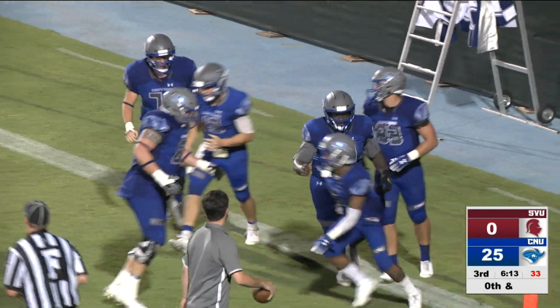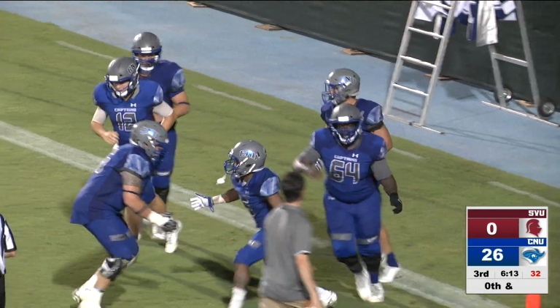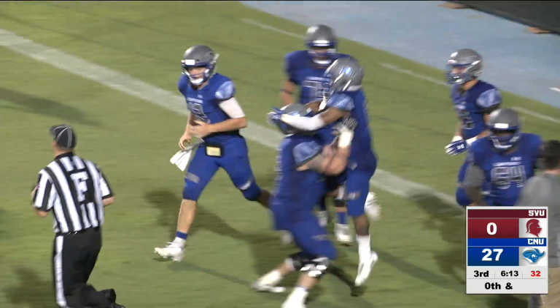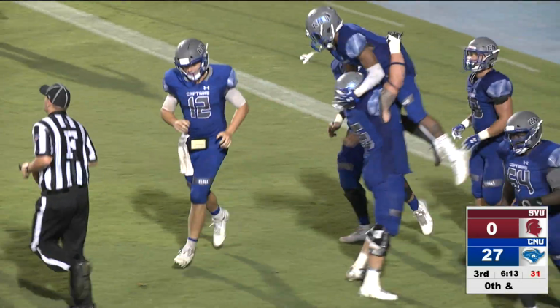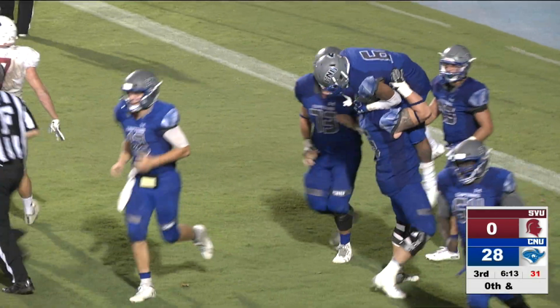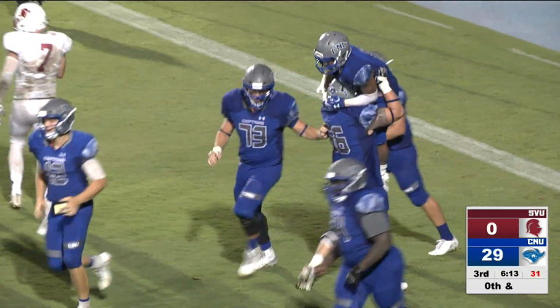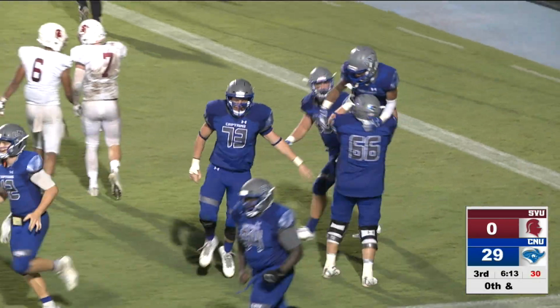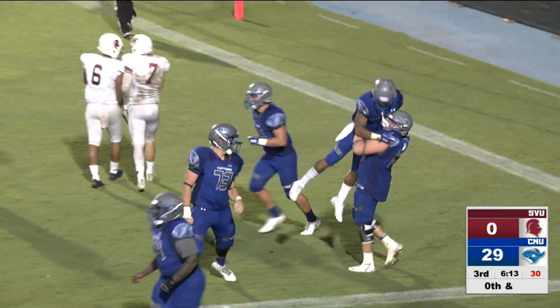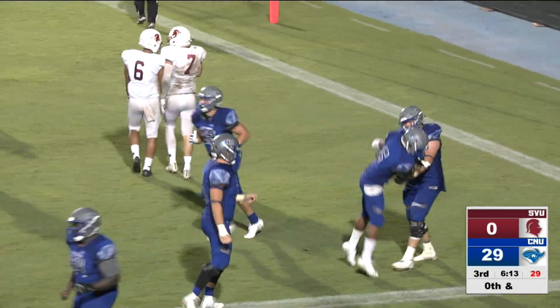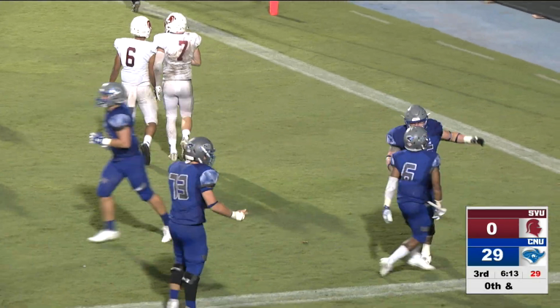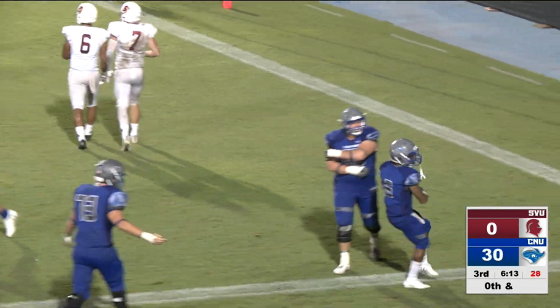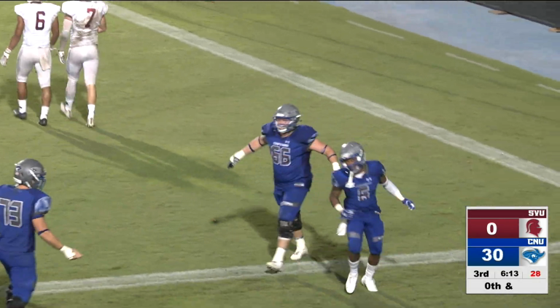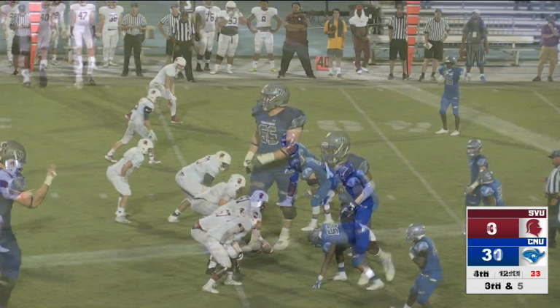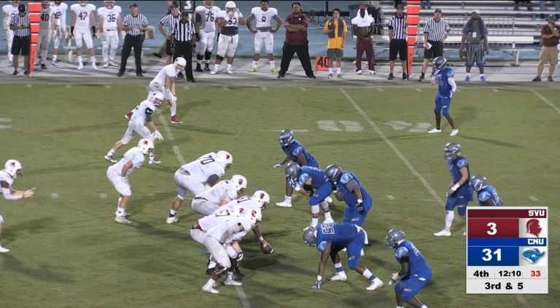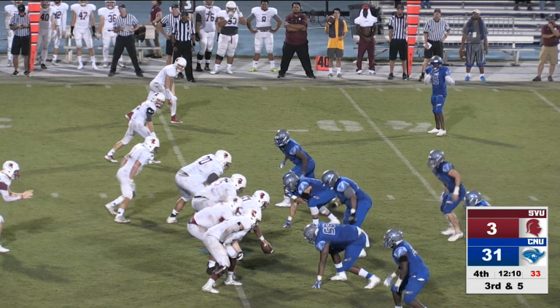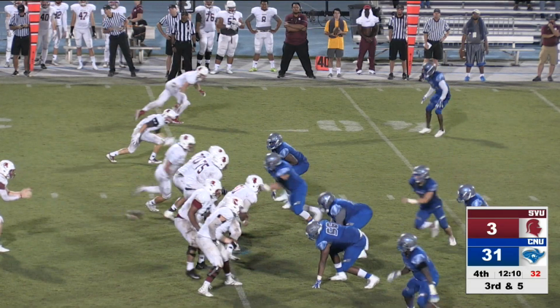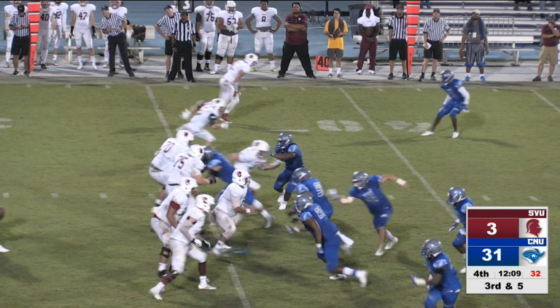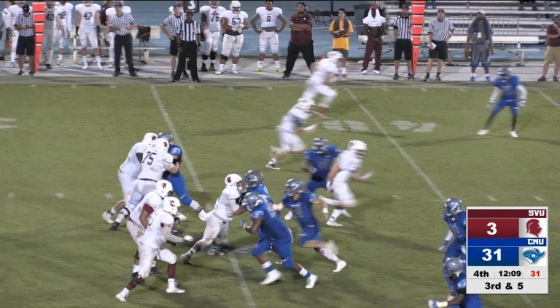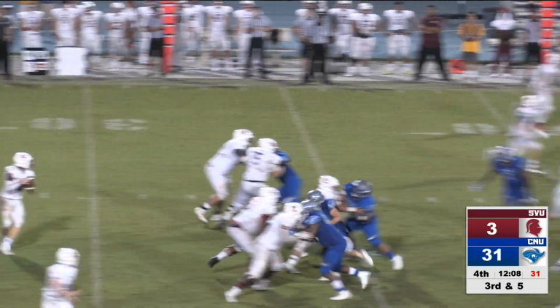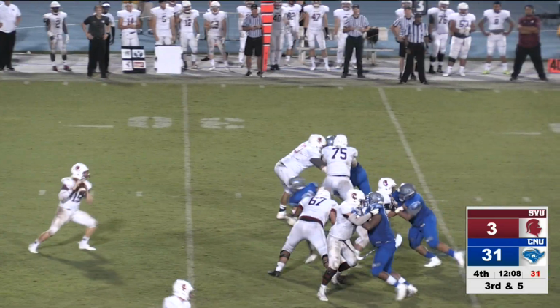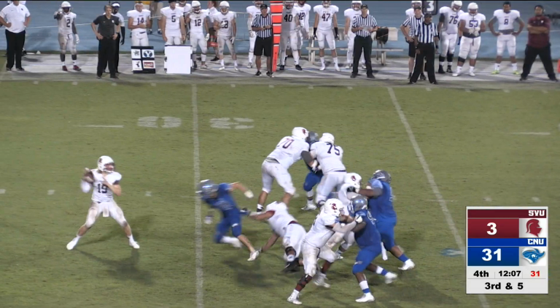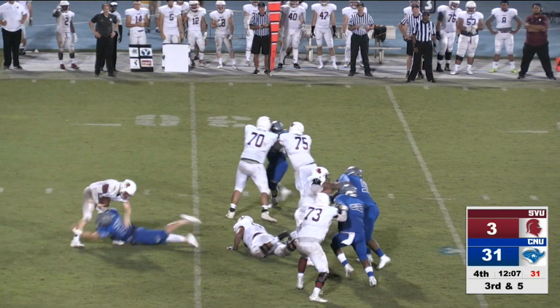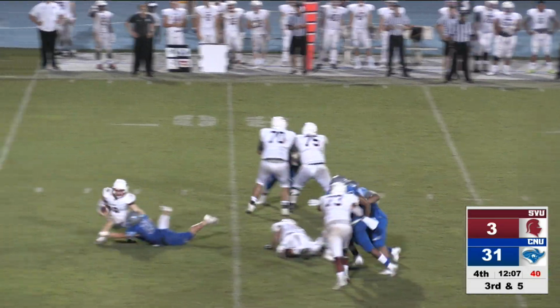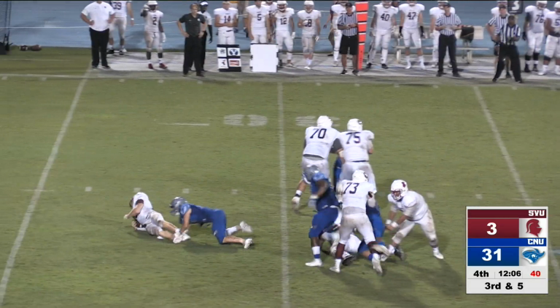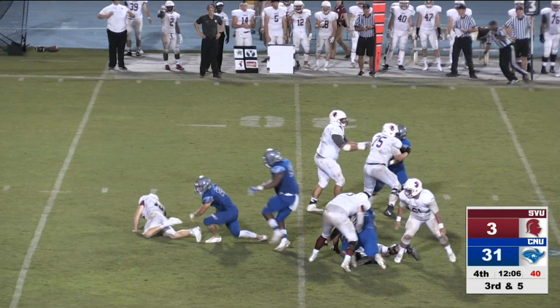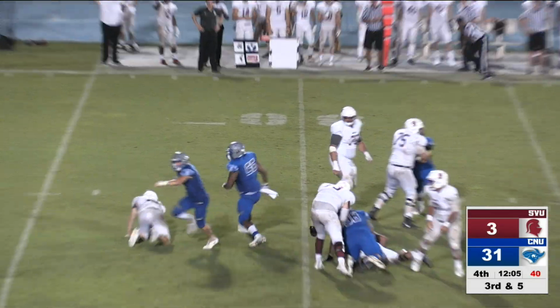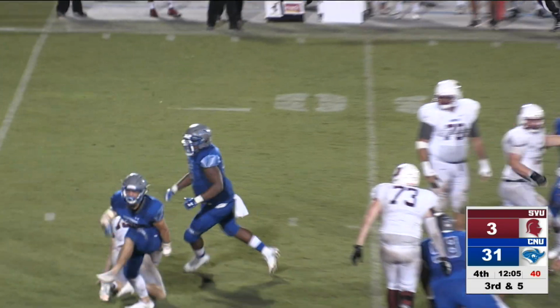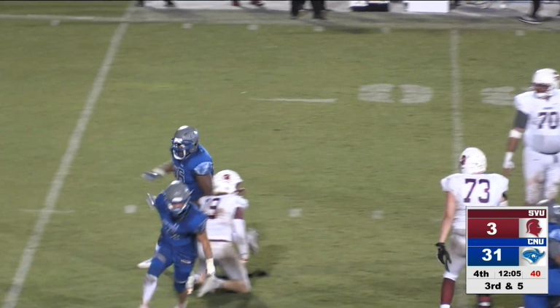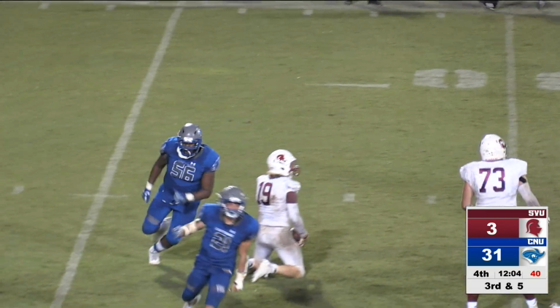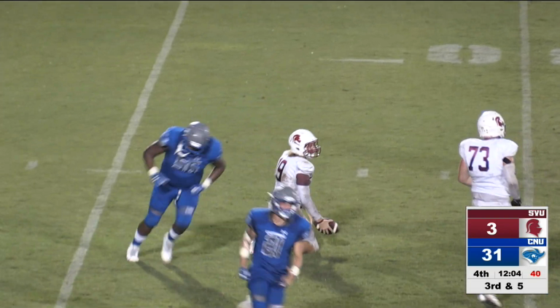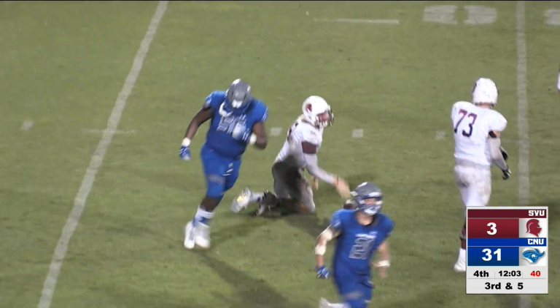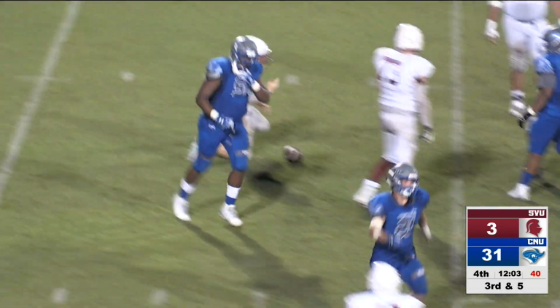A little razzle-dazzle, double reverse. Who threw that ball, Francis? On that play. On third and five — trouble, and a sack for the Captains again. Third sack of the game.